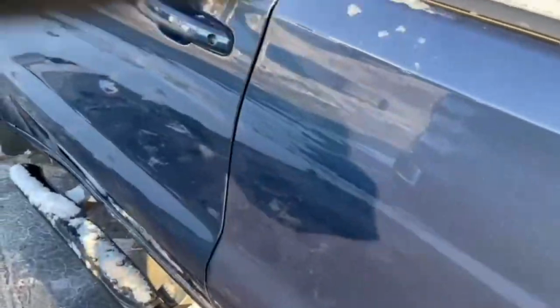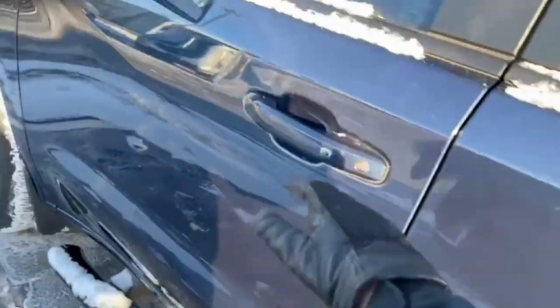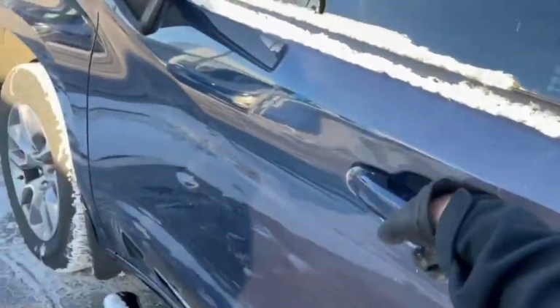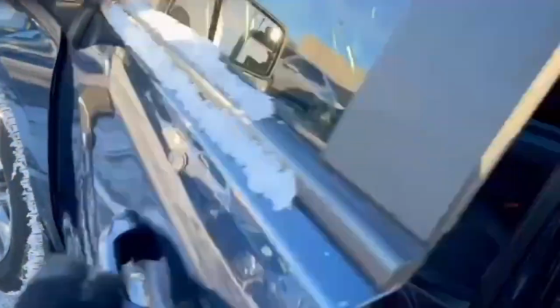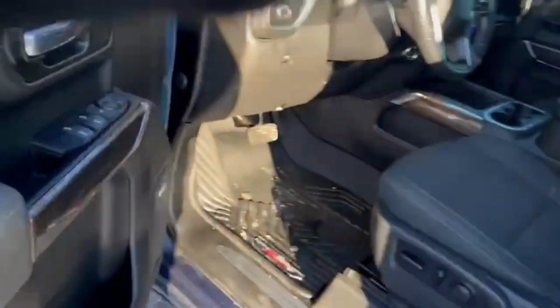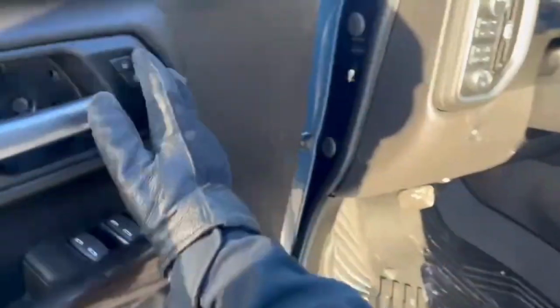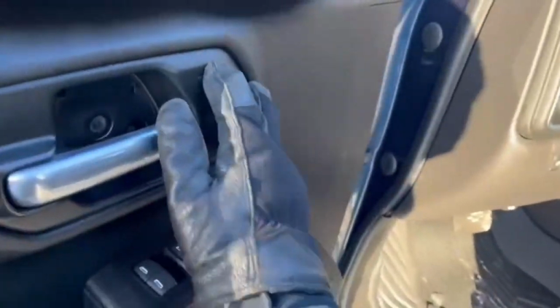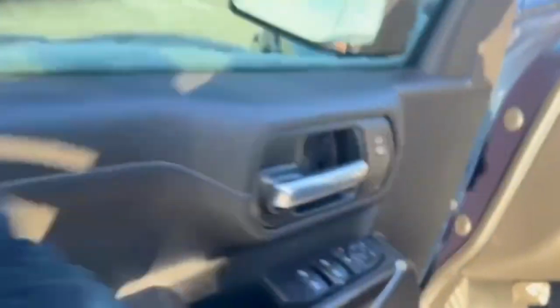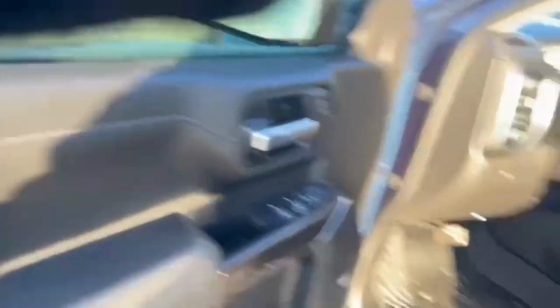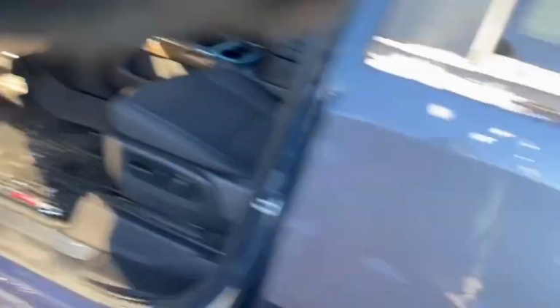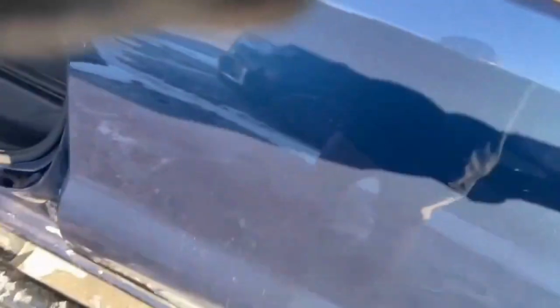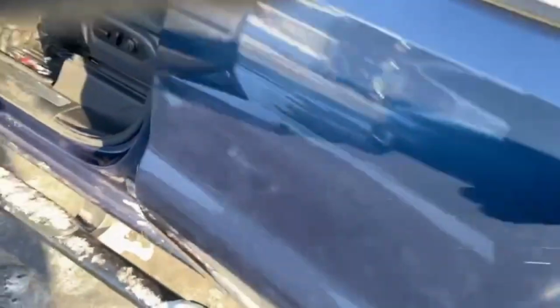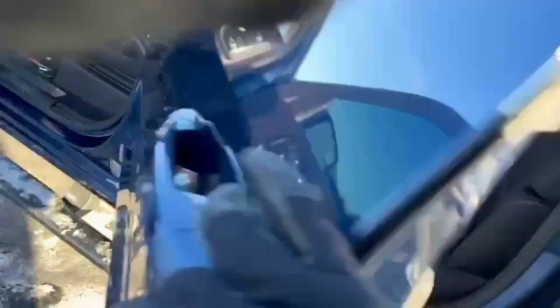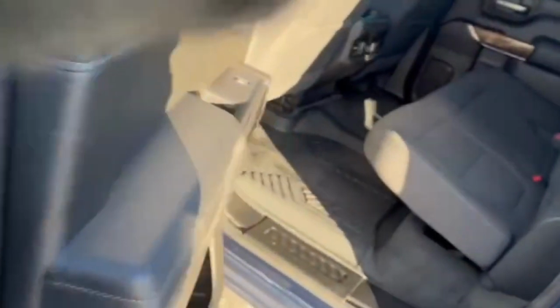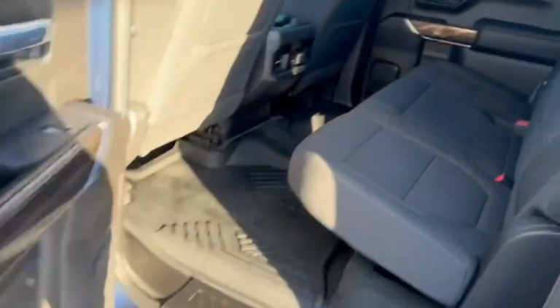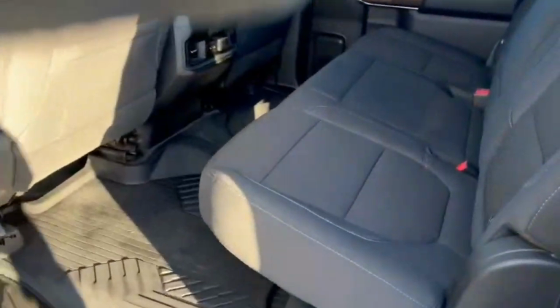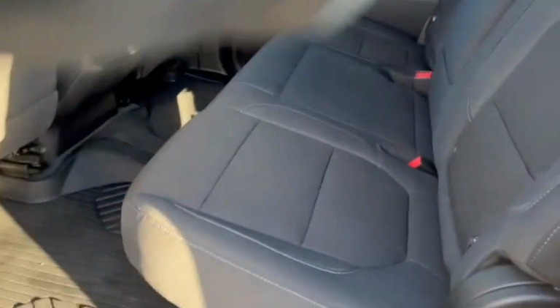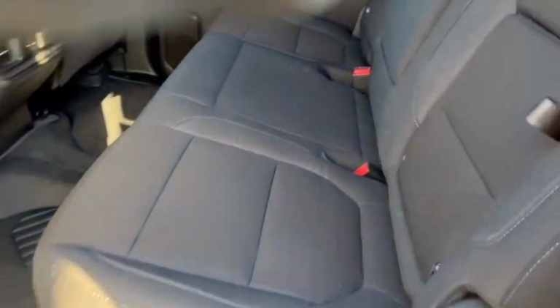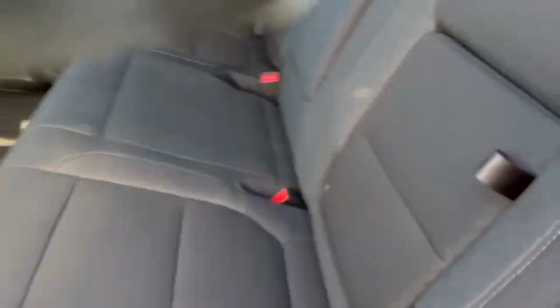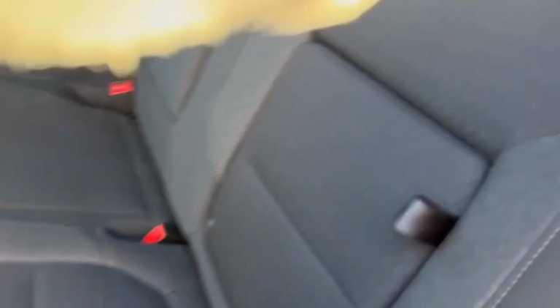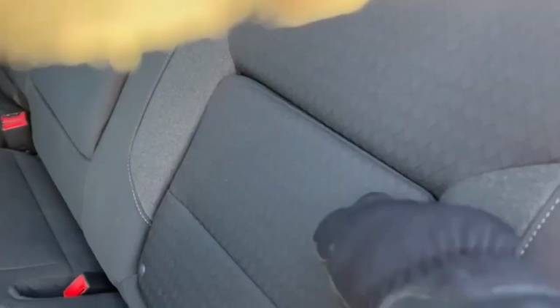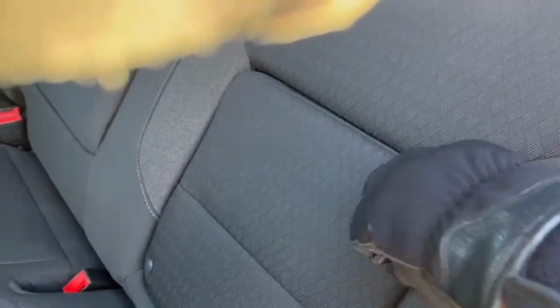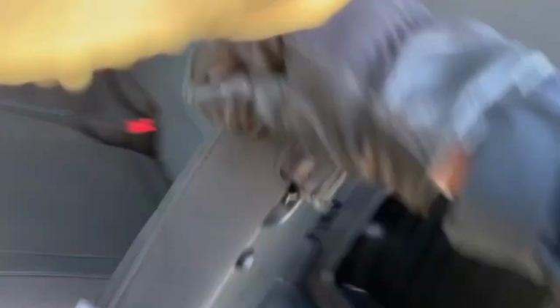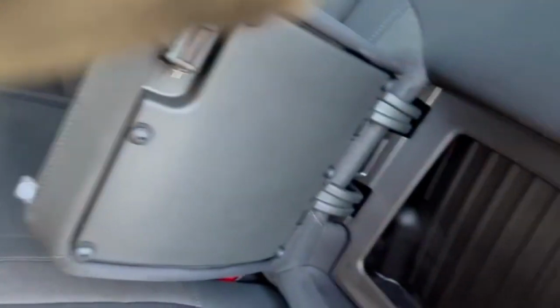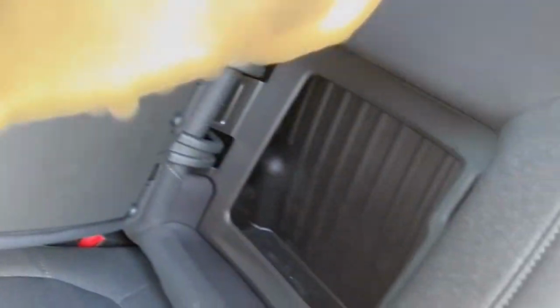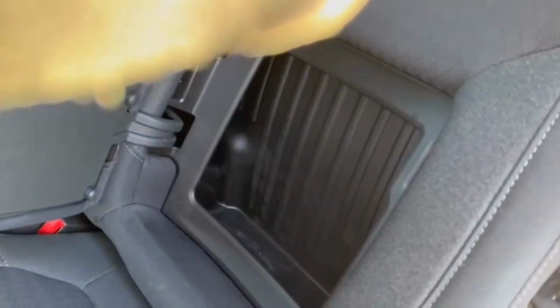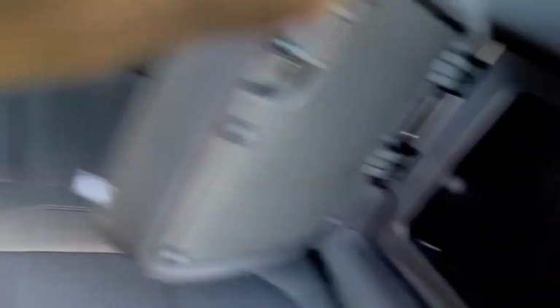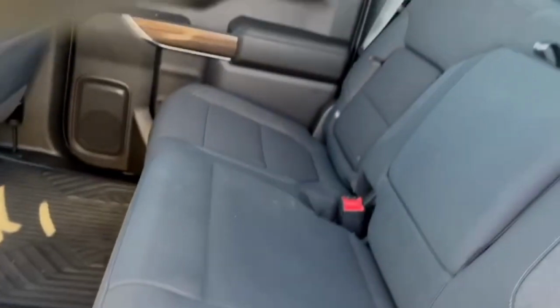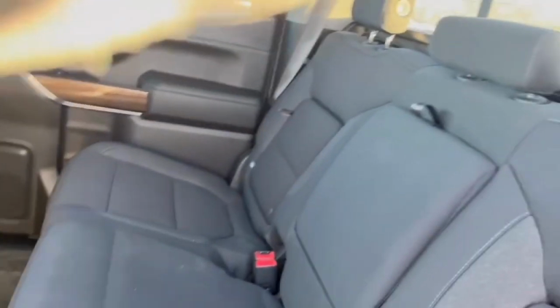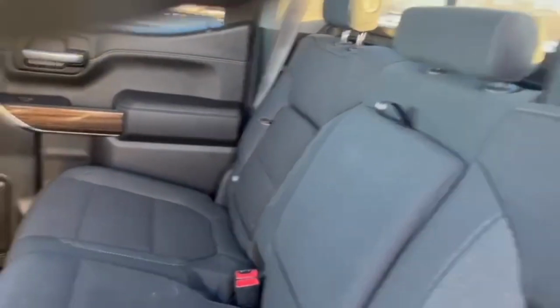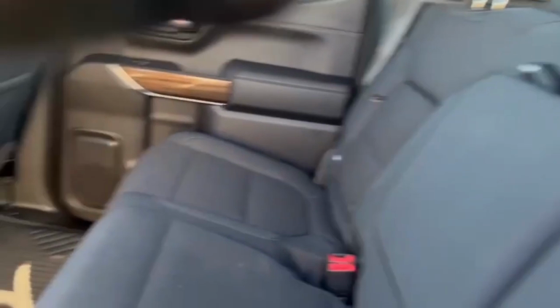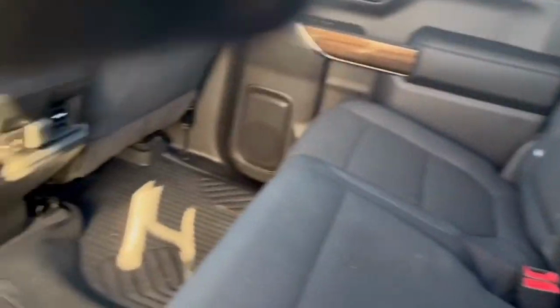Oh, forgot to hit unlock. There we go. Second row — we do have storage compartments in the seats there as well, and a power sliding rear window.